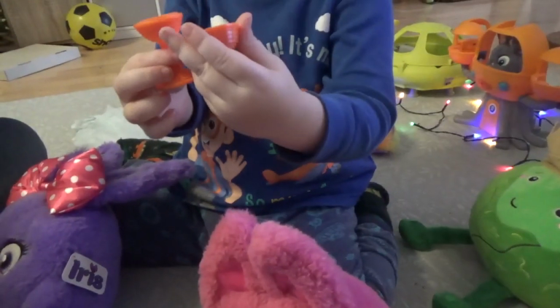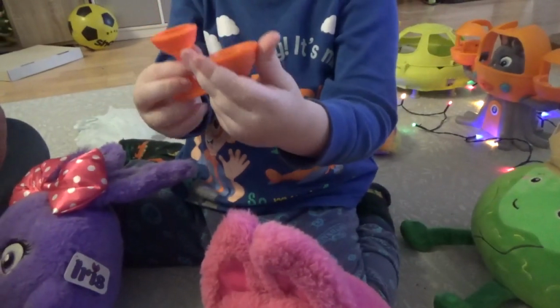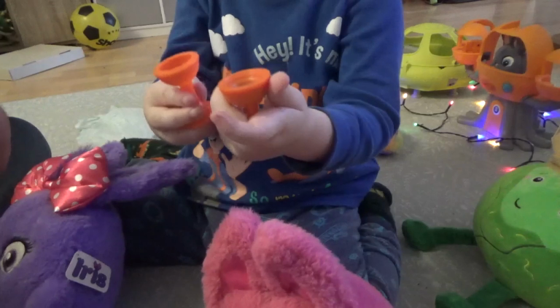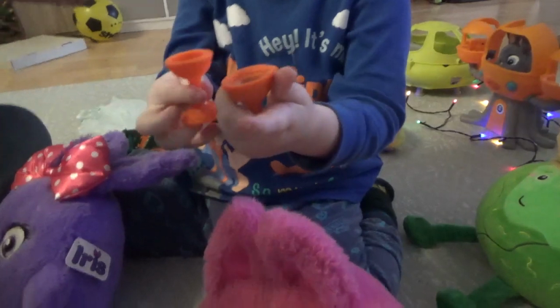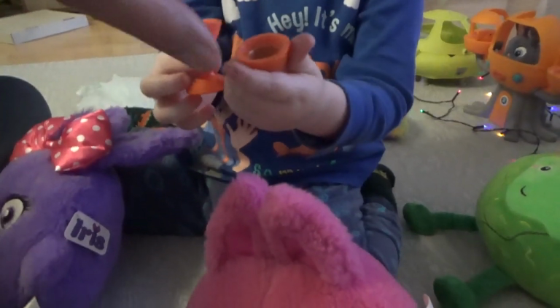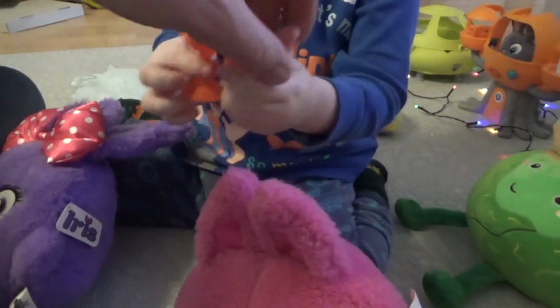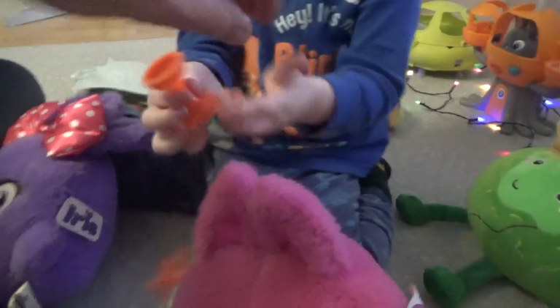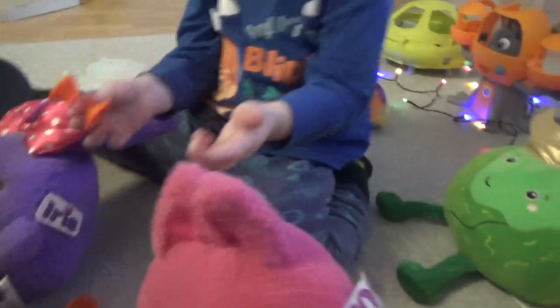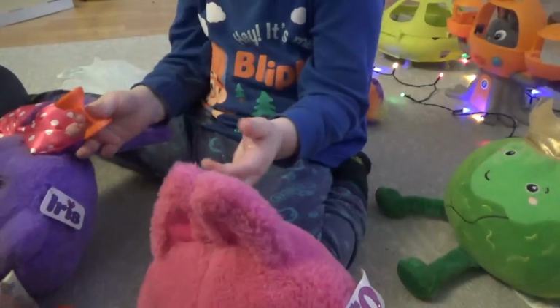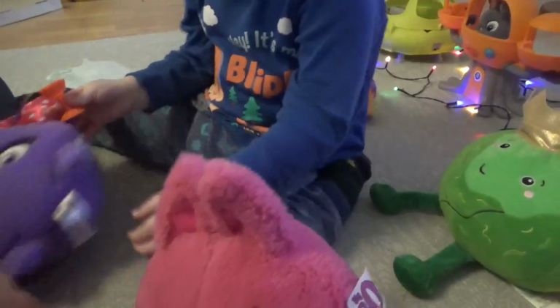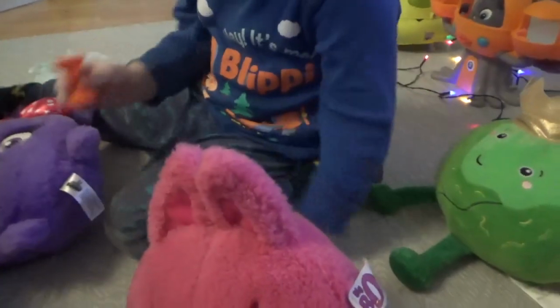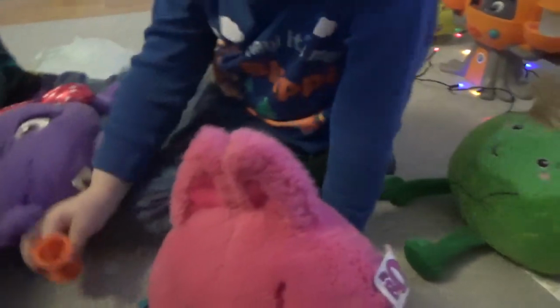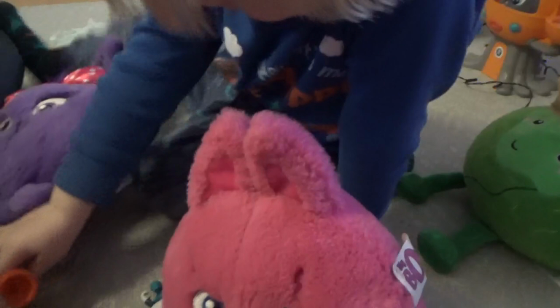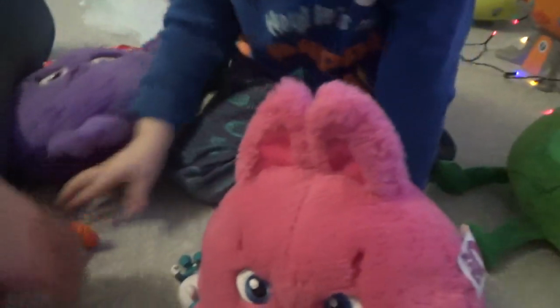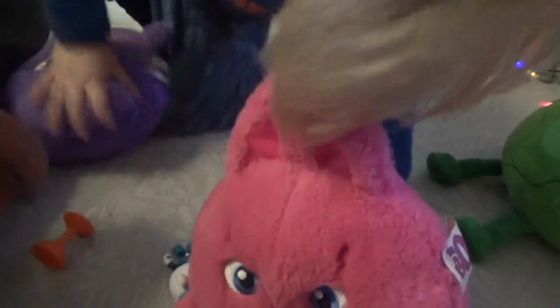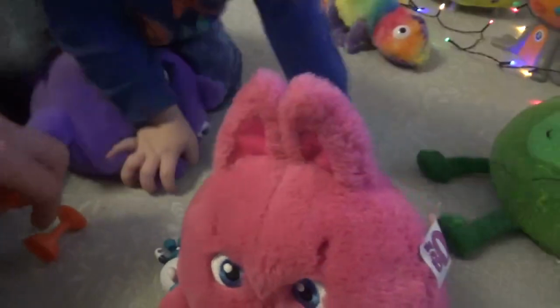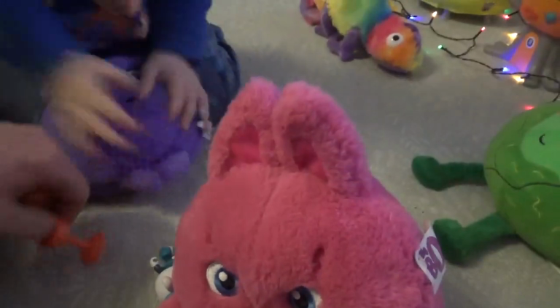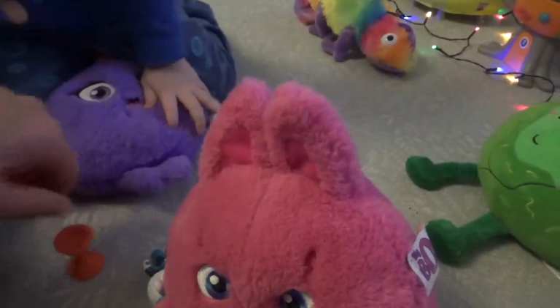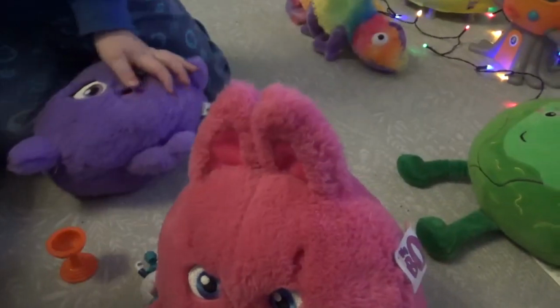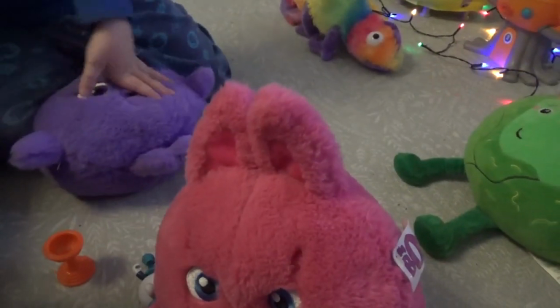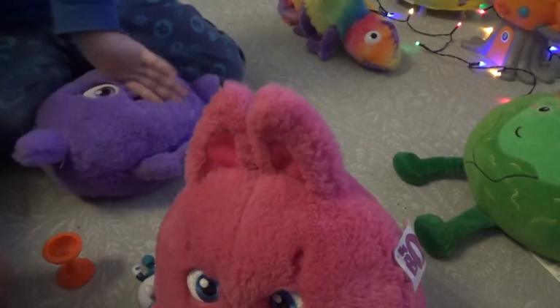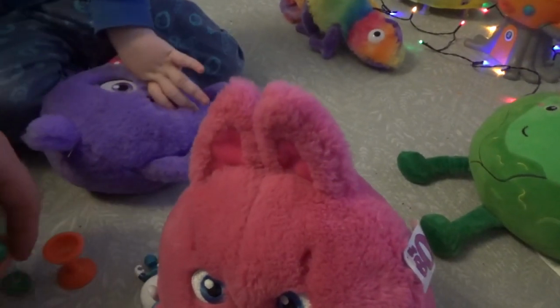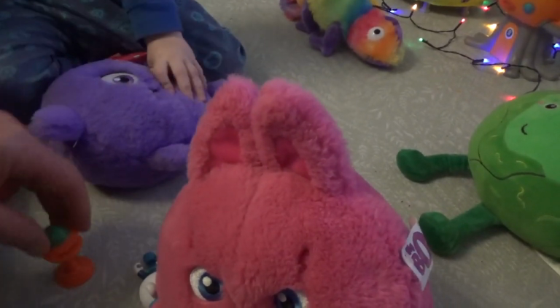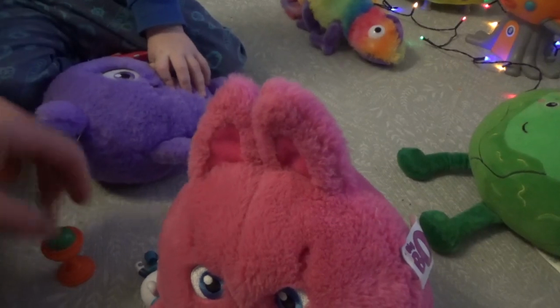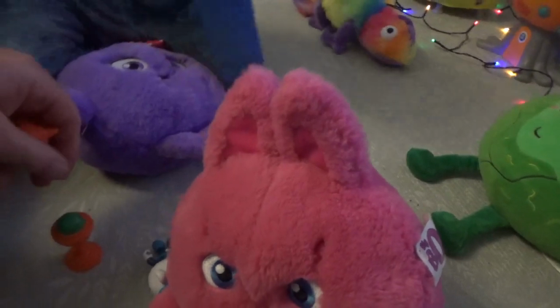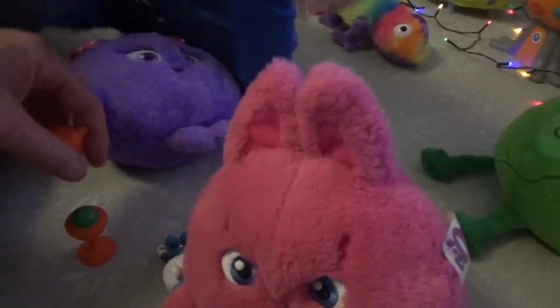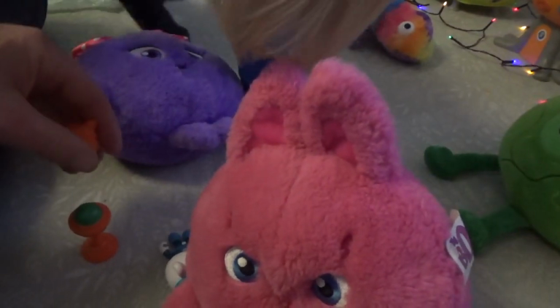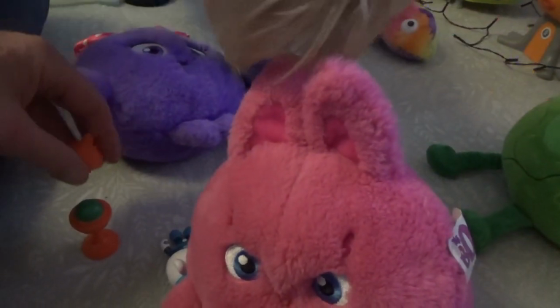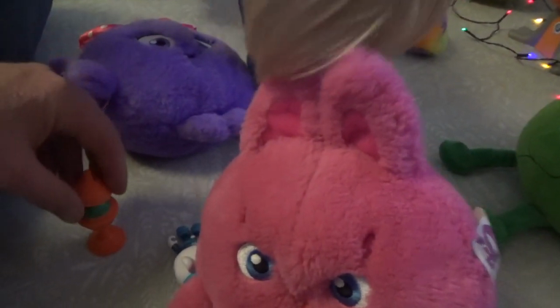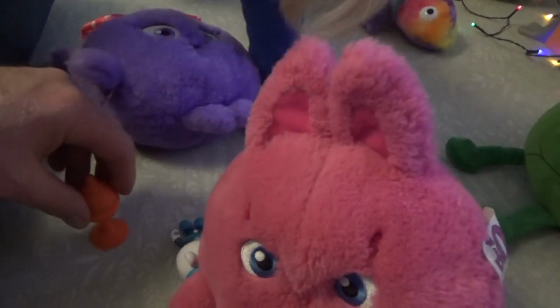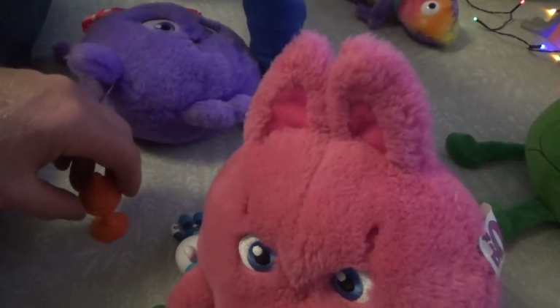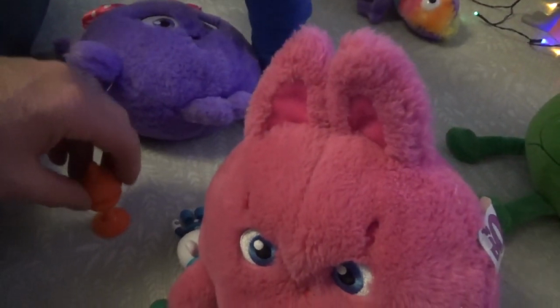So what we do is just put that - whoopsie bump, sorry, sorry. Right, one minute, let's get that right. So we'll show you again in a minute. Right, so we just have a look - right, here we go.